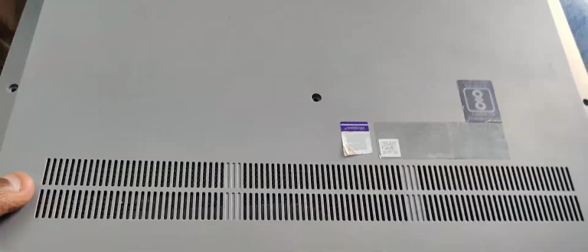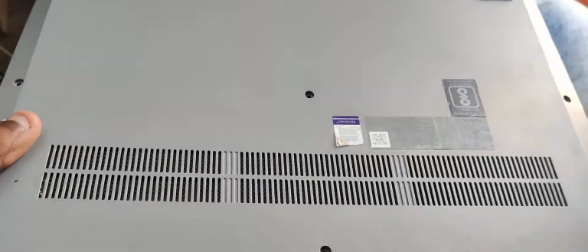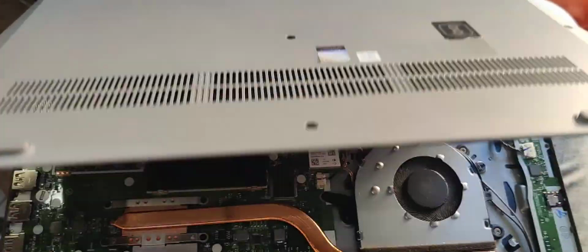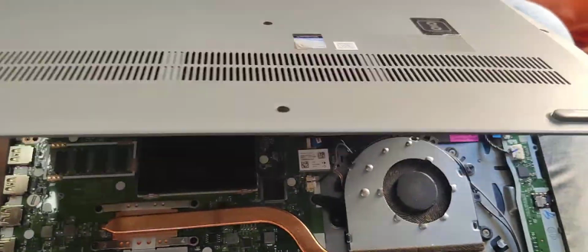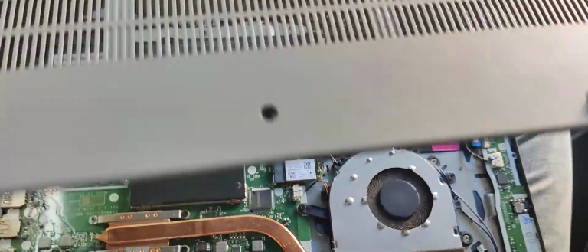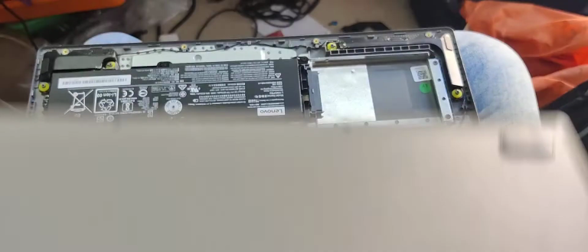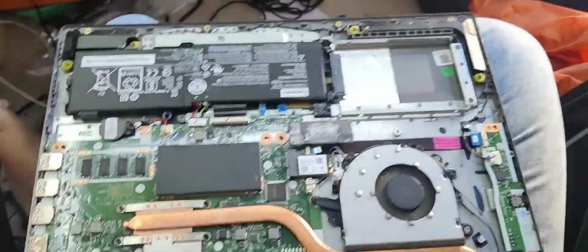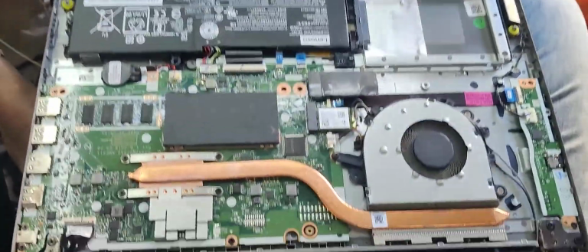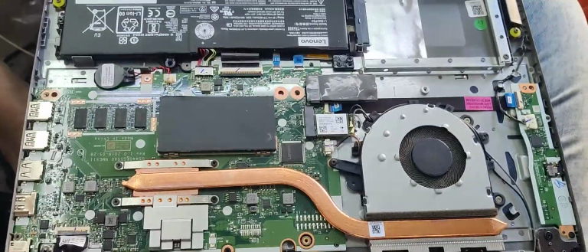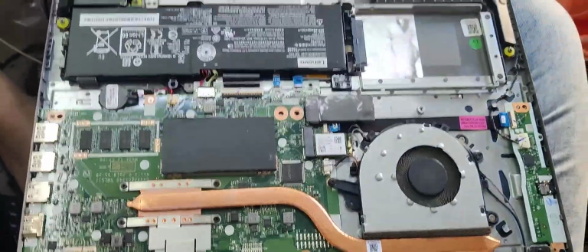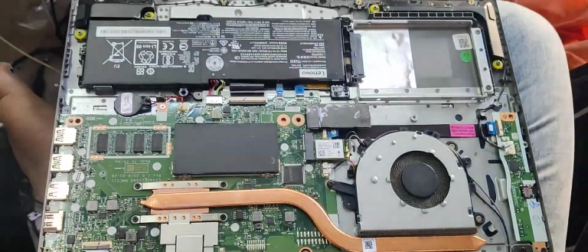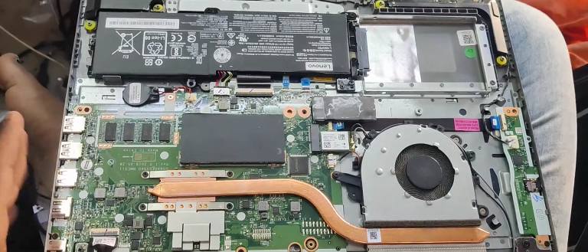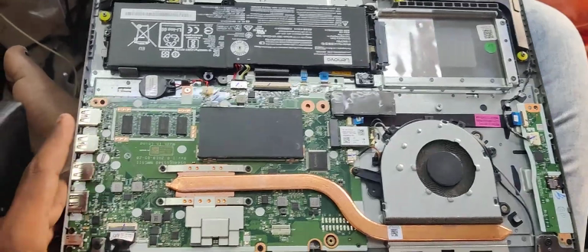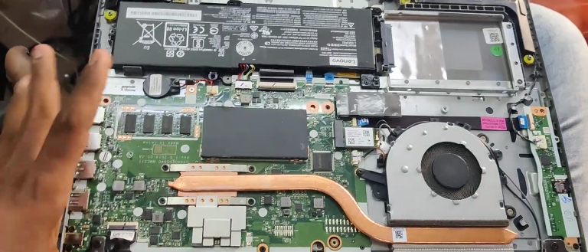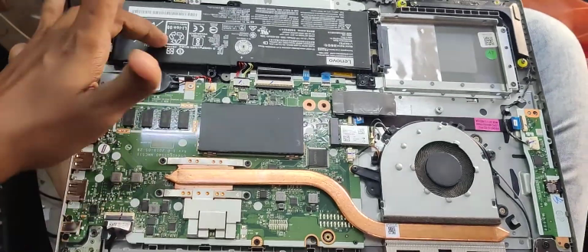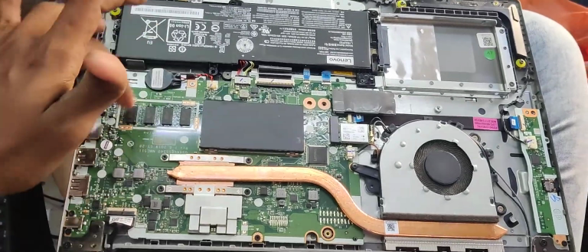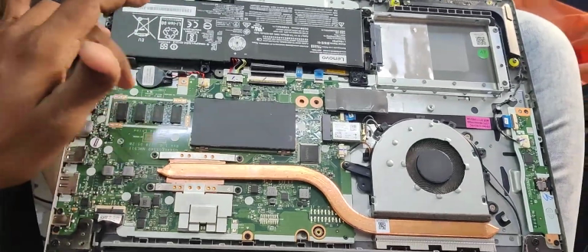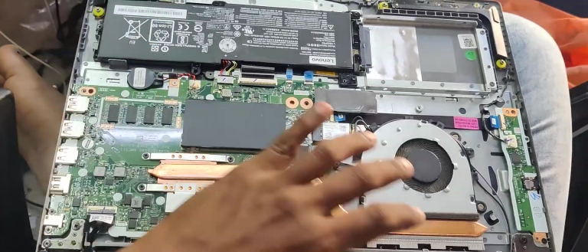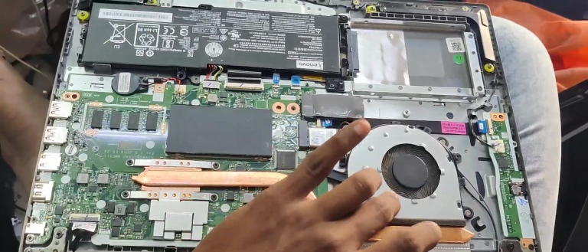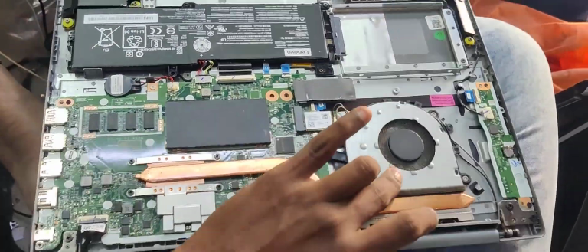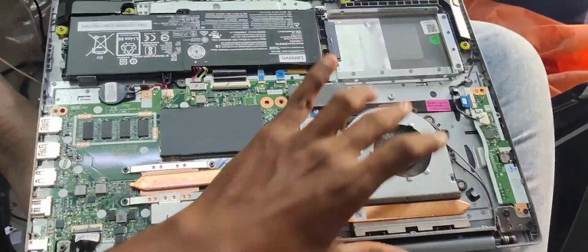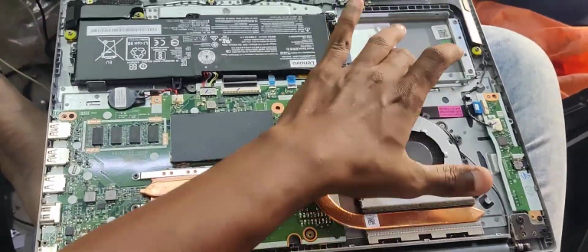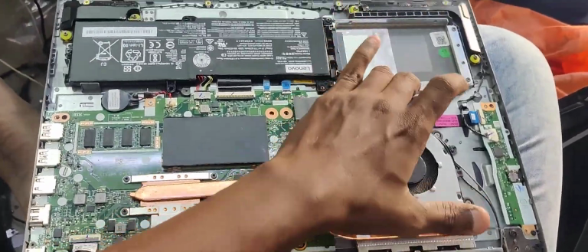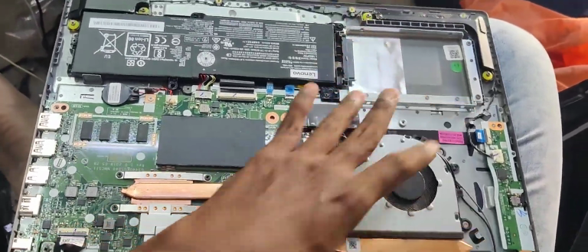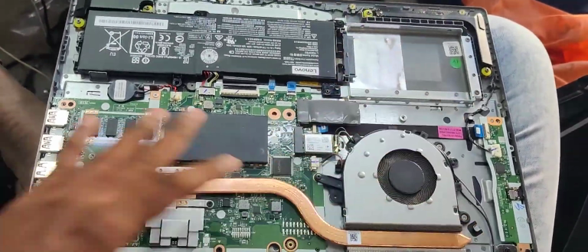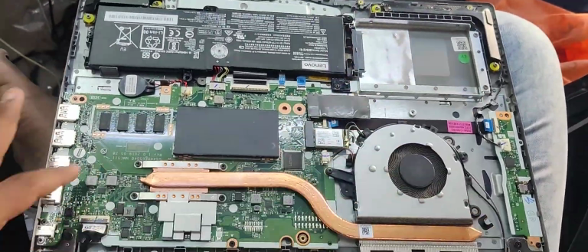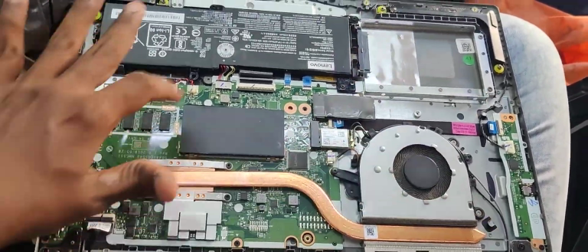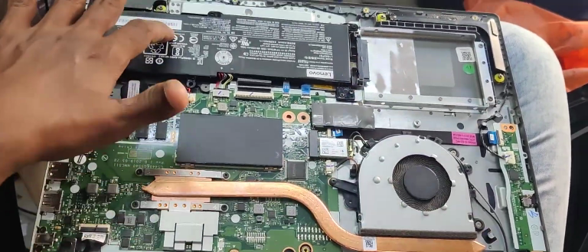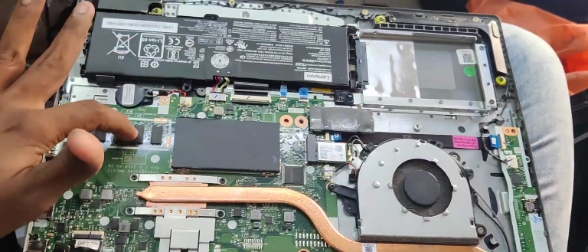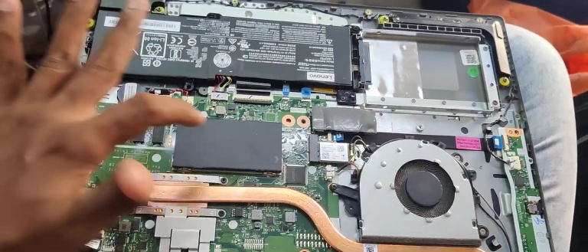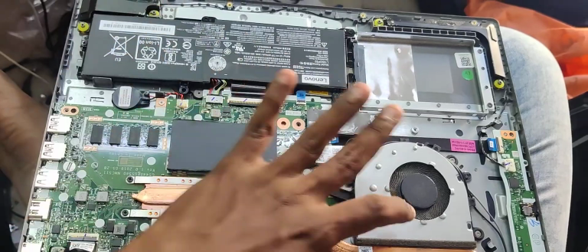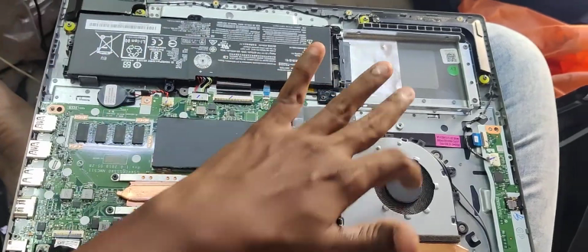Backrate and screw this model. I am working on the motherboard, fans, and hard disk. Rest — shock to understand.